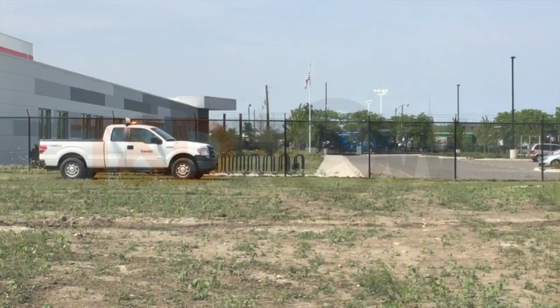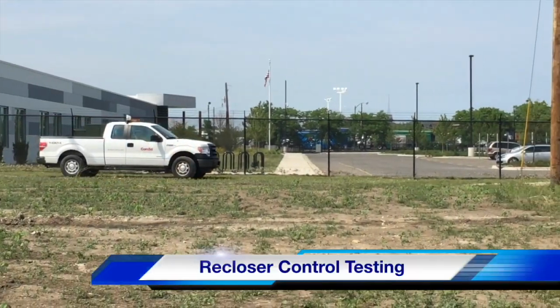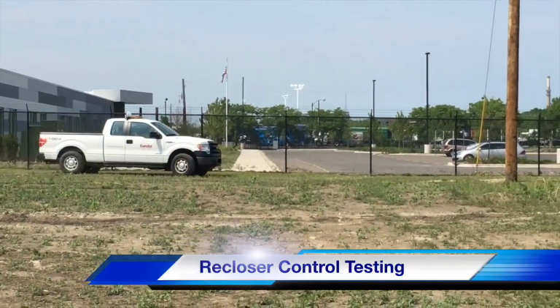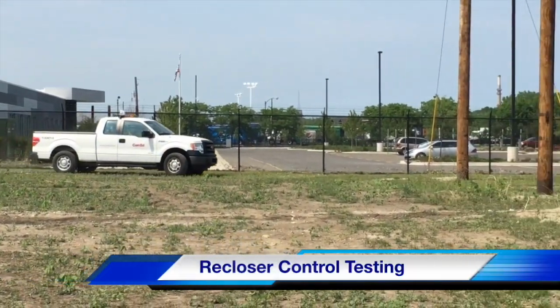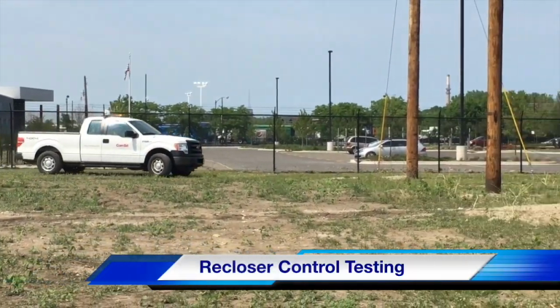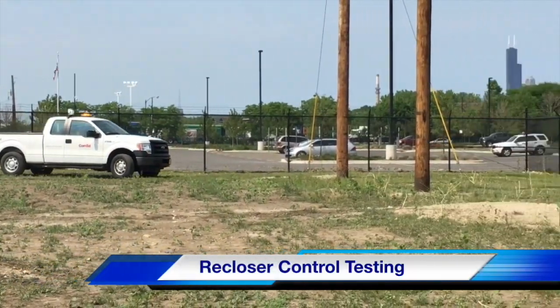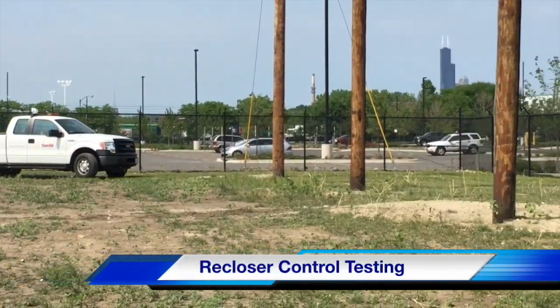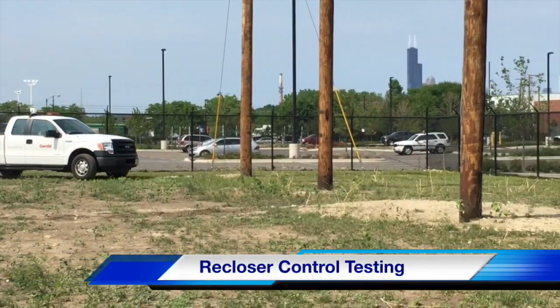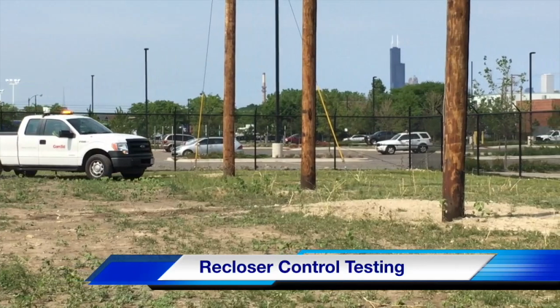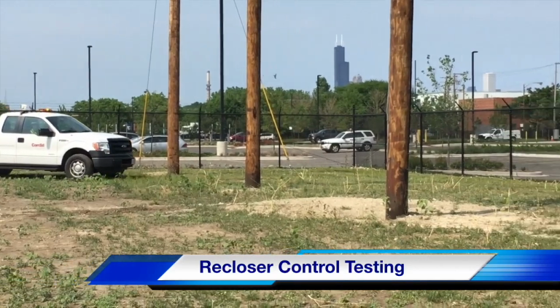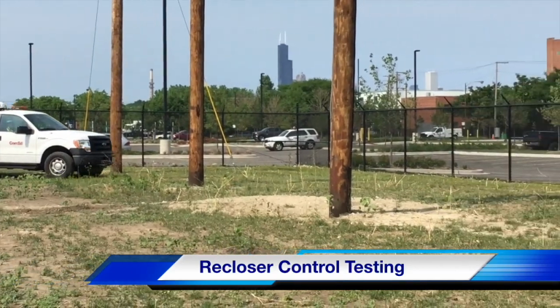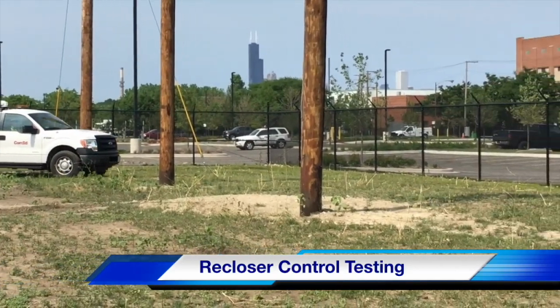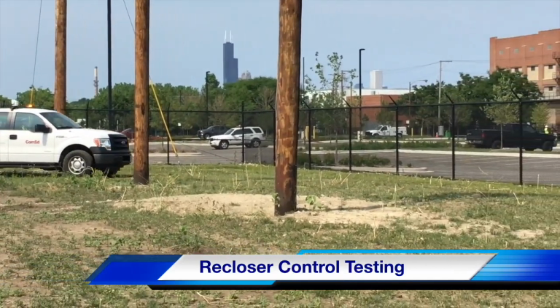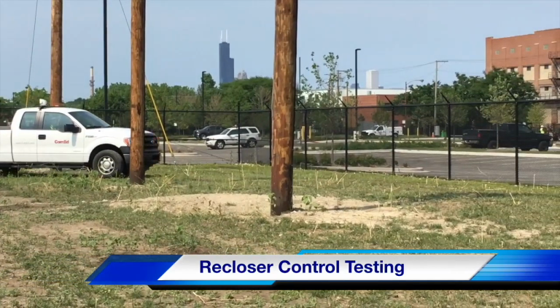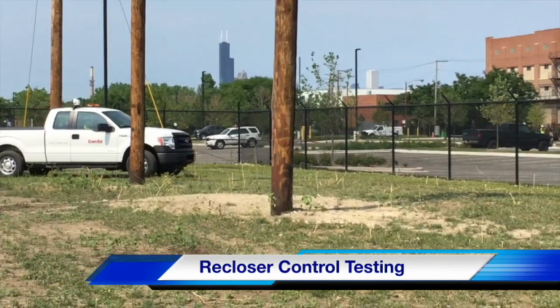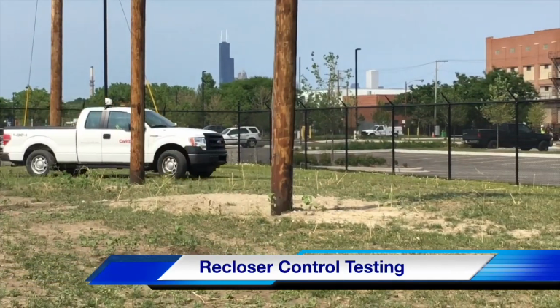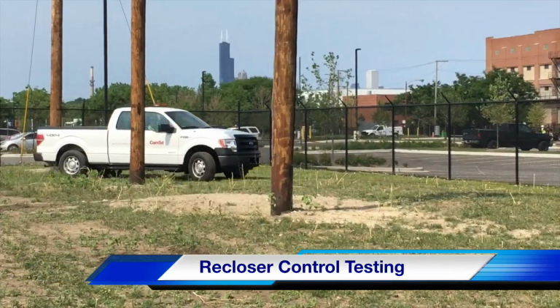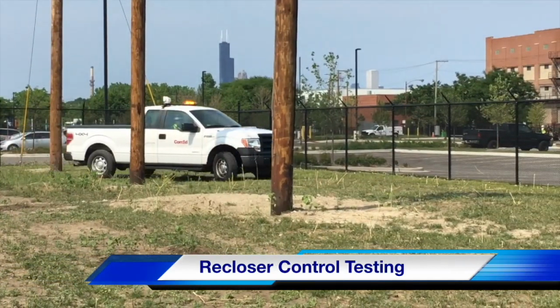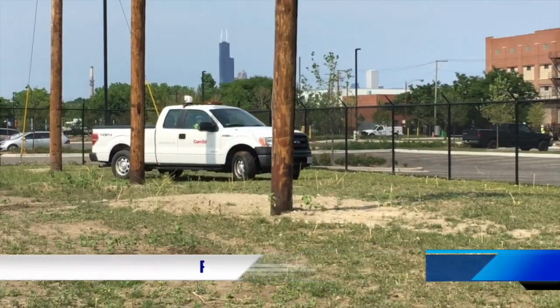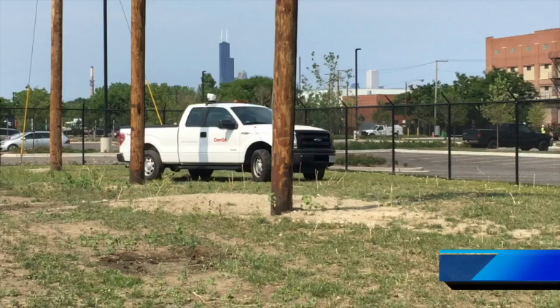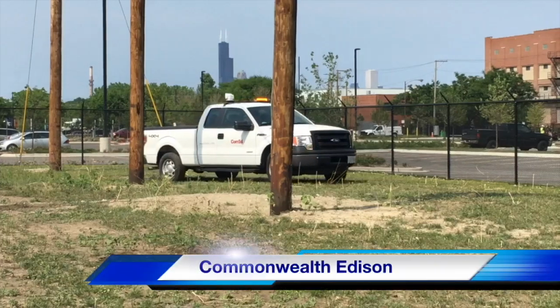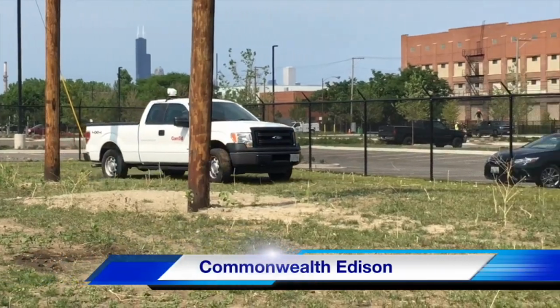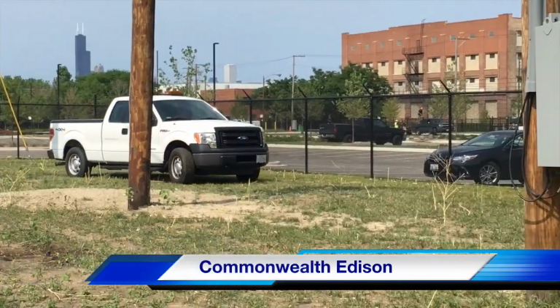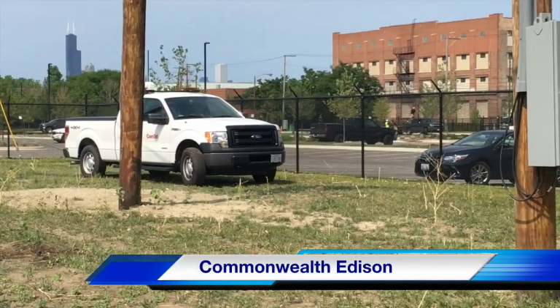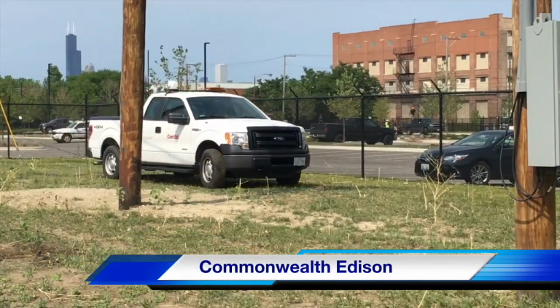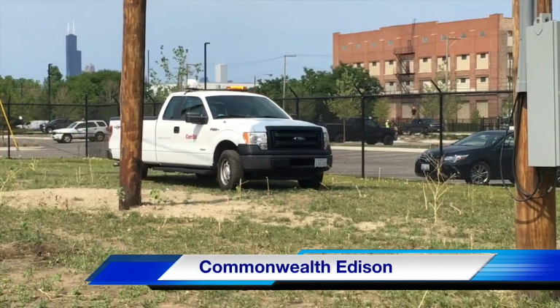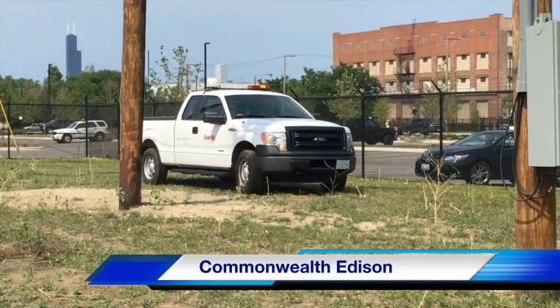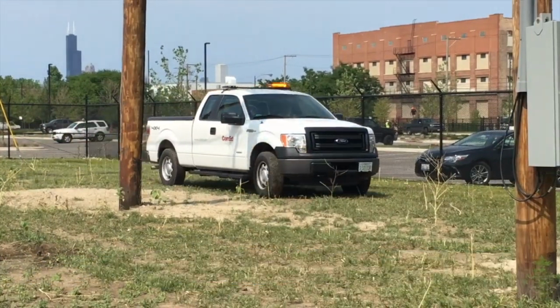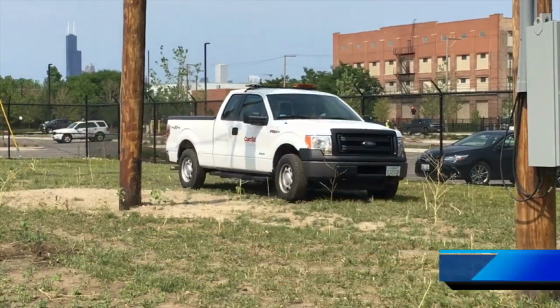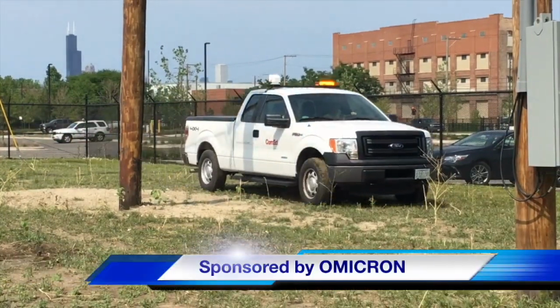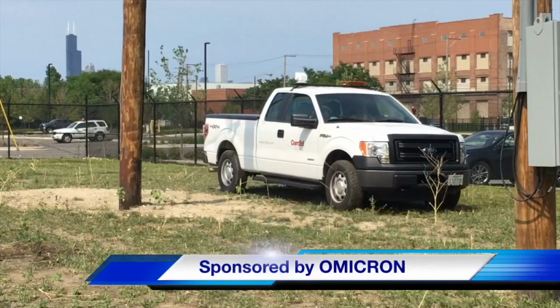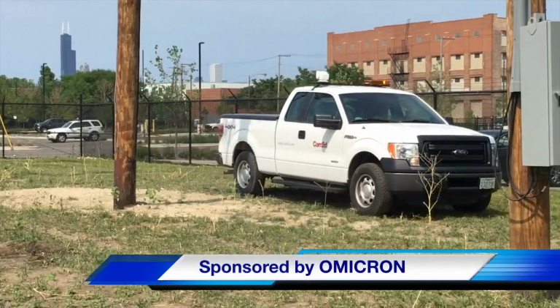Hello once again, I am Jim Ducart with TND How Videos. Today we will watch a video on recloser control testing. Our participating utility is Commonwealth Edison in Chicago, and this video is sponsored by Omicron.